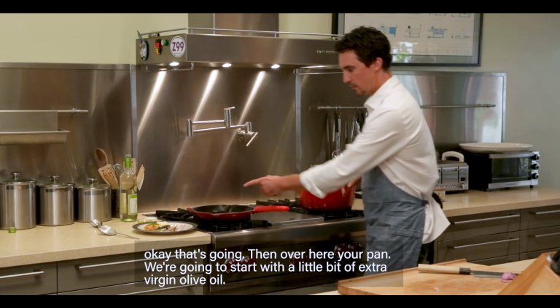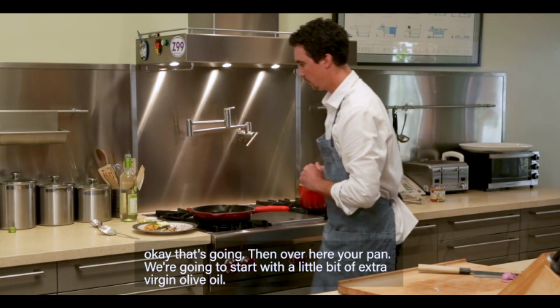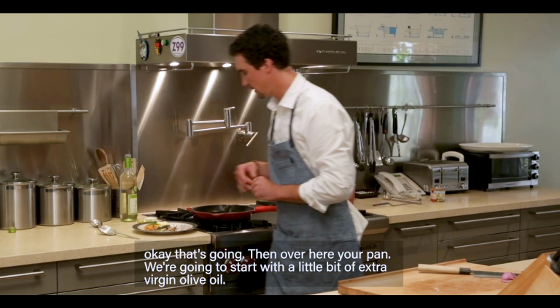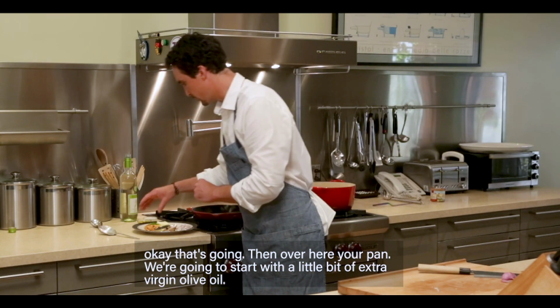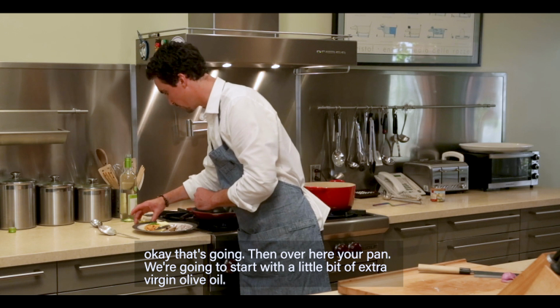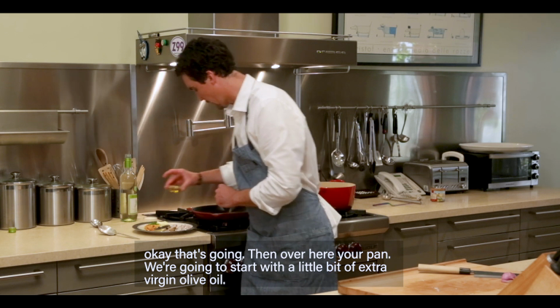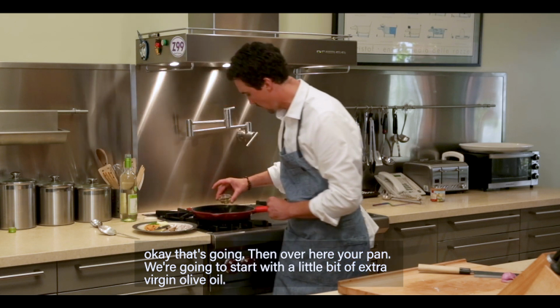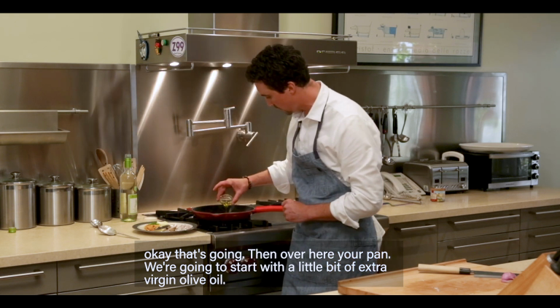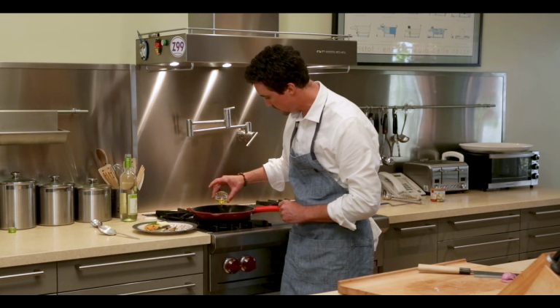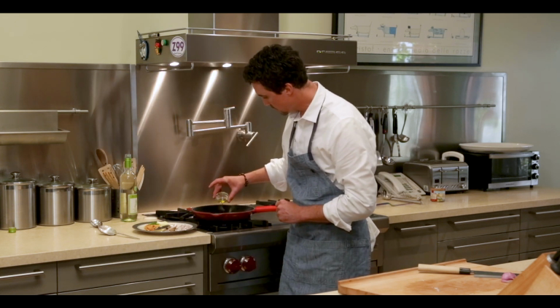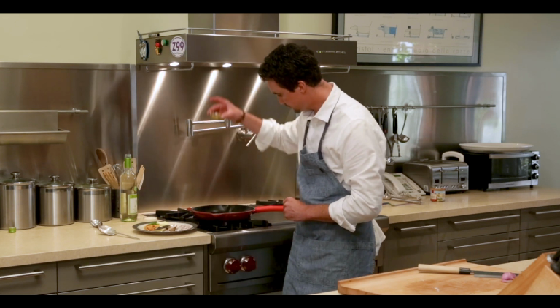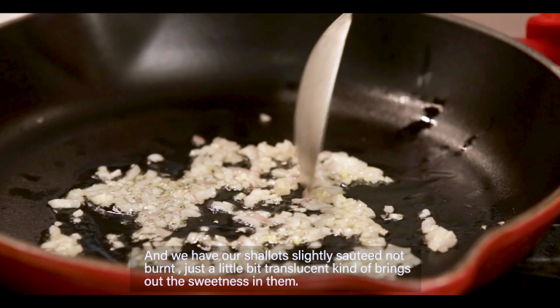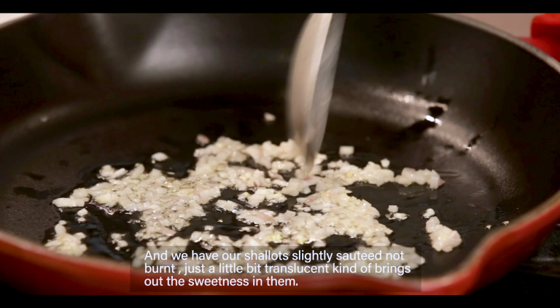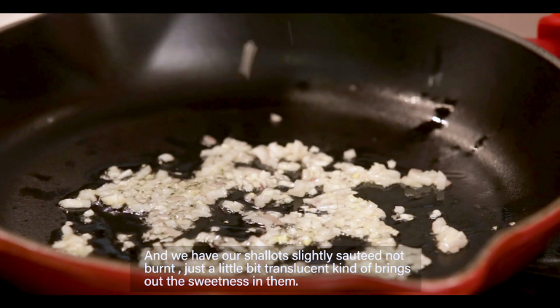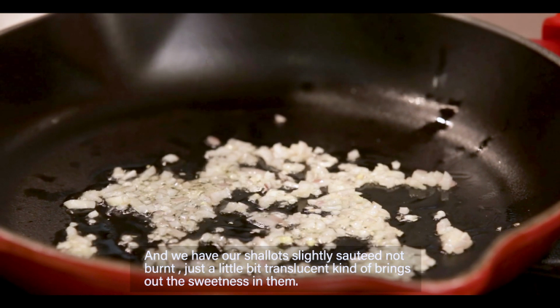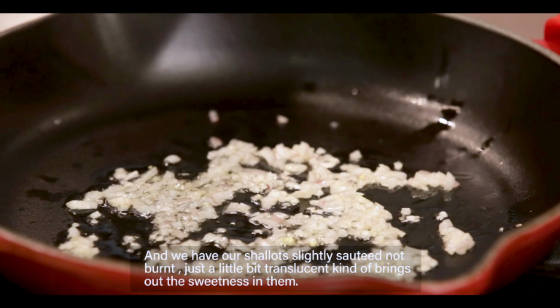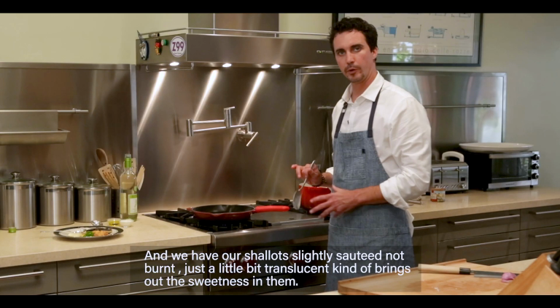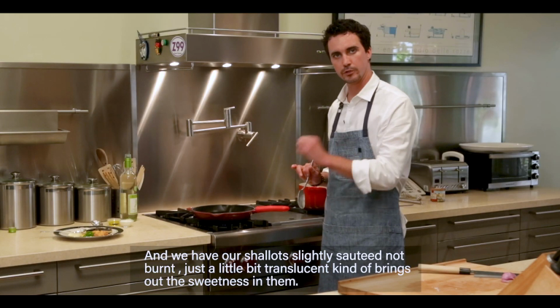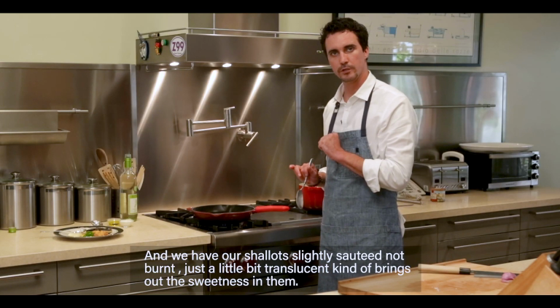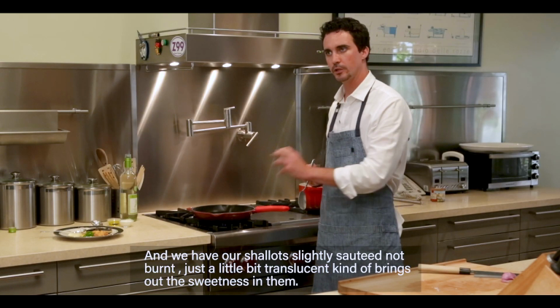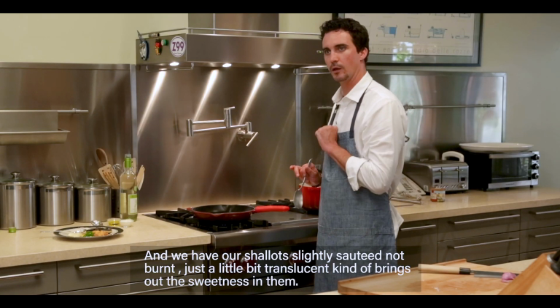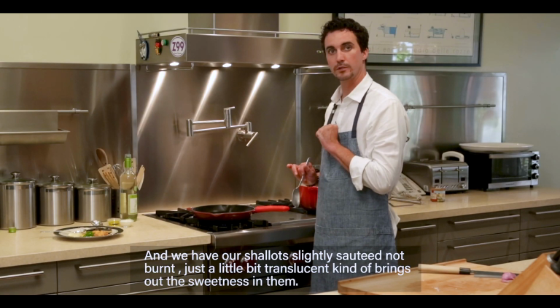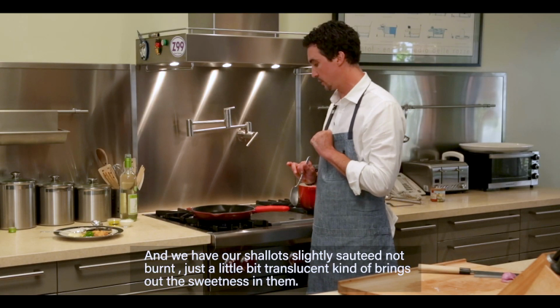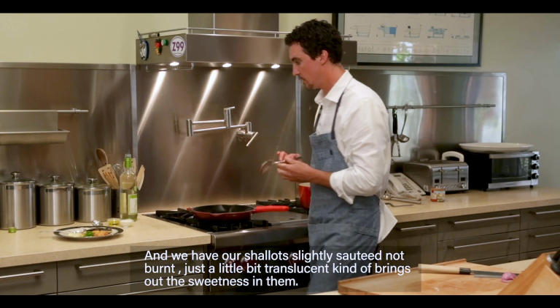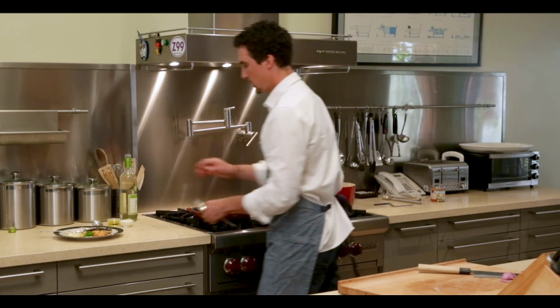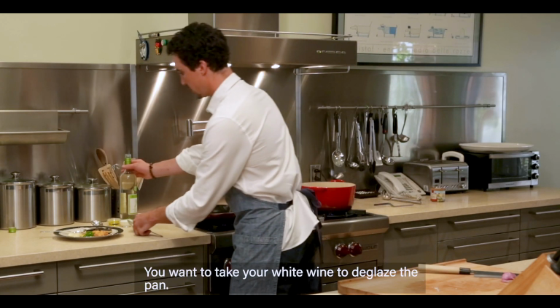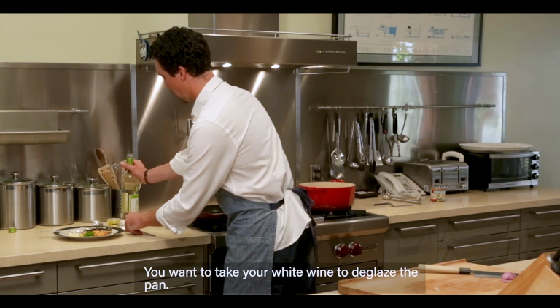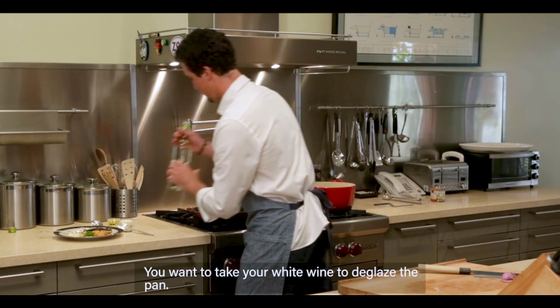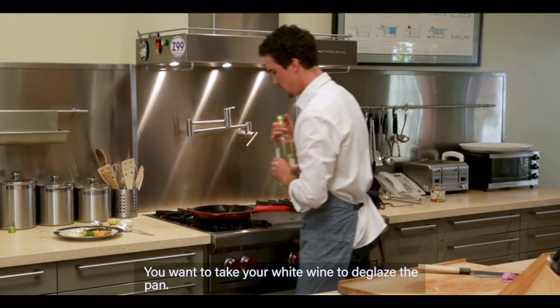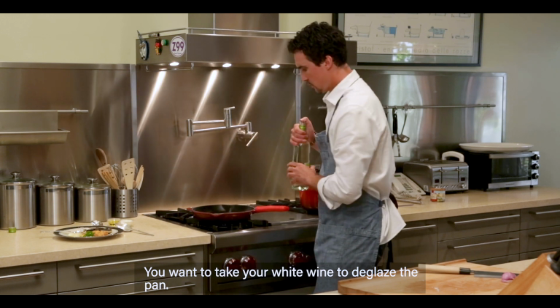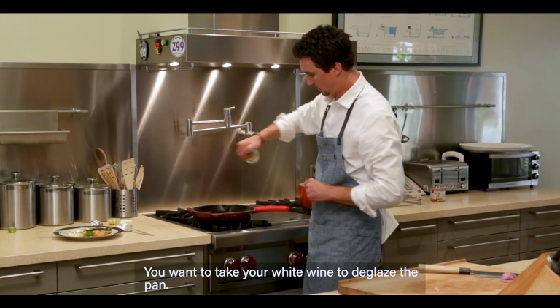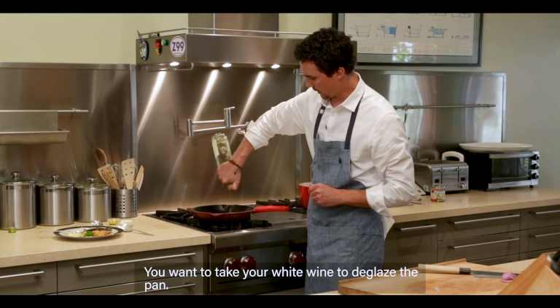Over here in your pan, we're going to start with a little bit of extra virgin olive oil. Then we have our shallots — slightly sautéed, not burnt, just a little translucent. That kind of brings out the sweetness in them. You want to take your white wine and deglaze the pan.